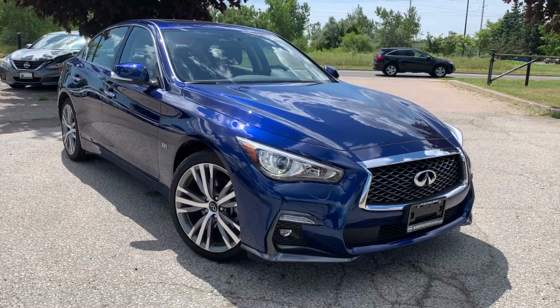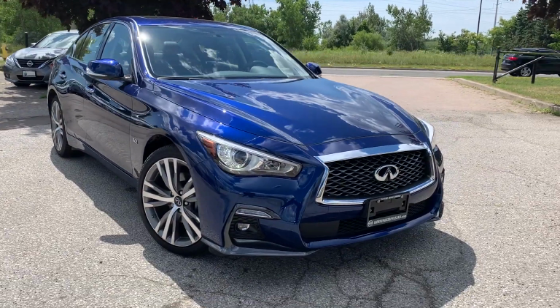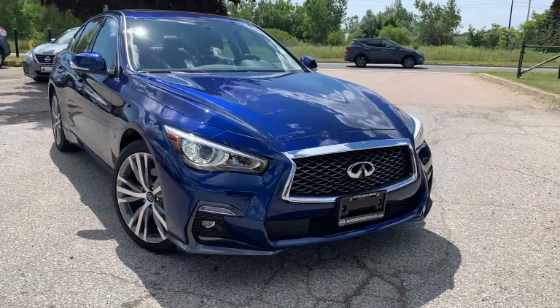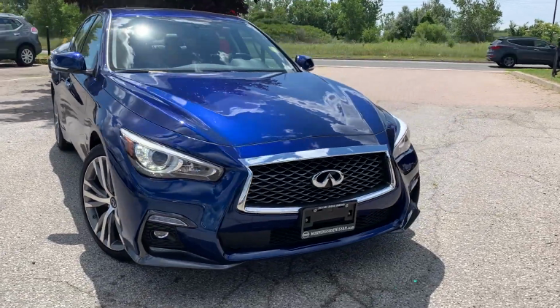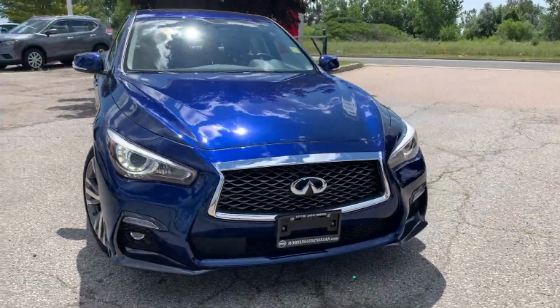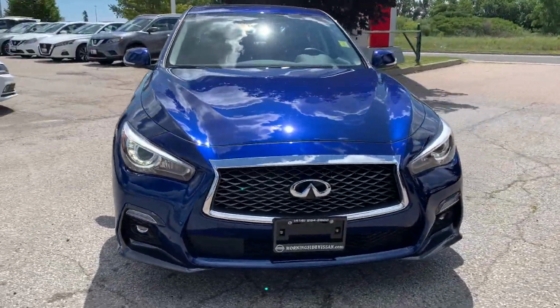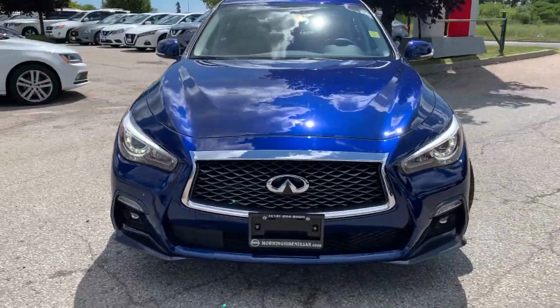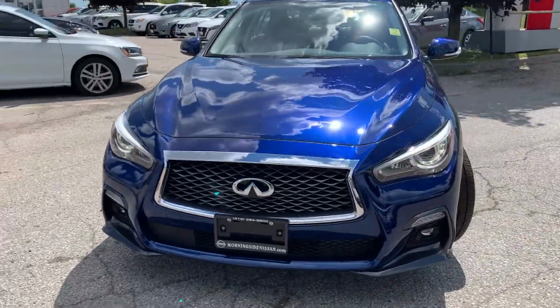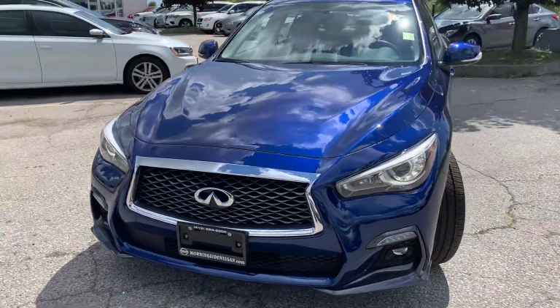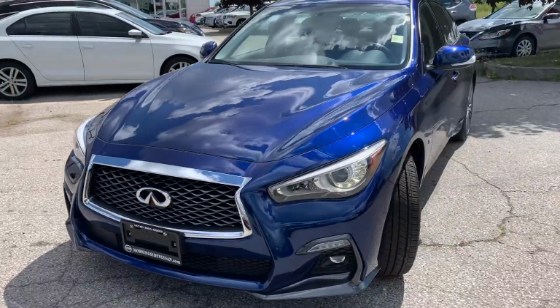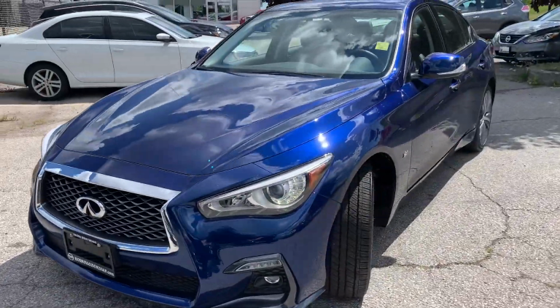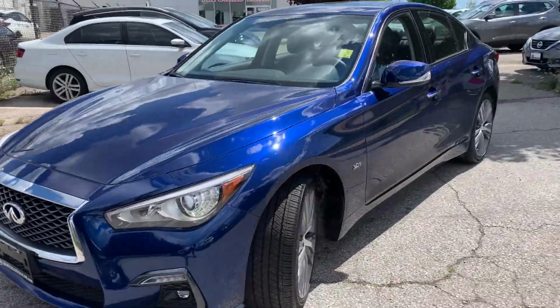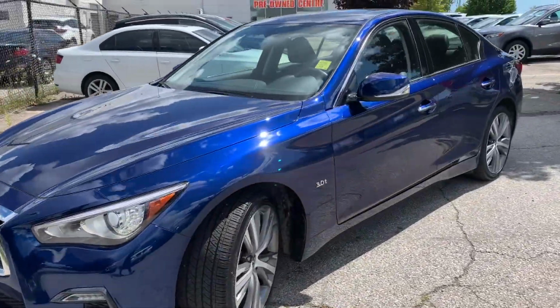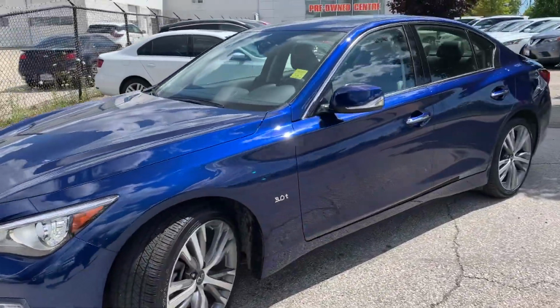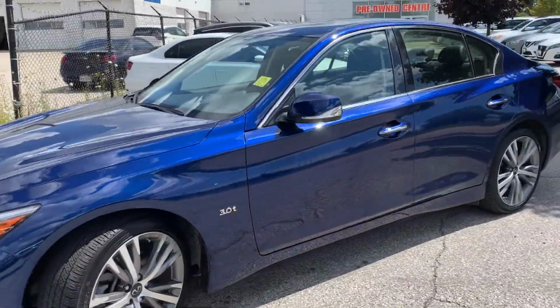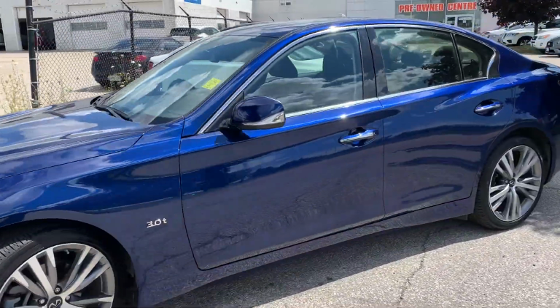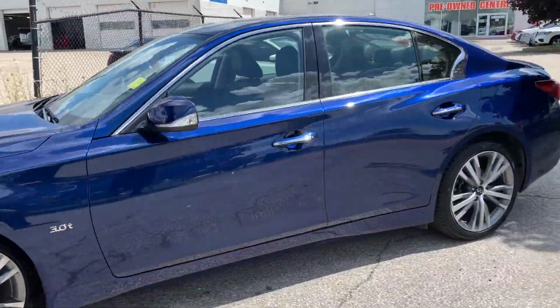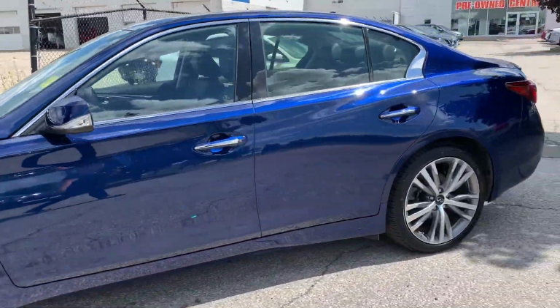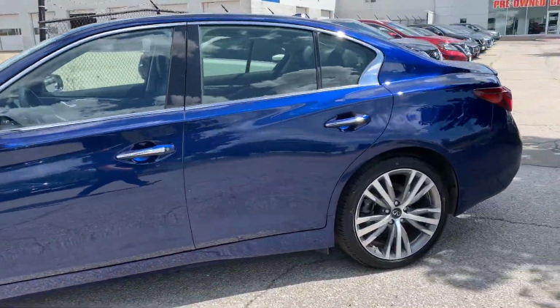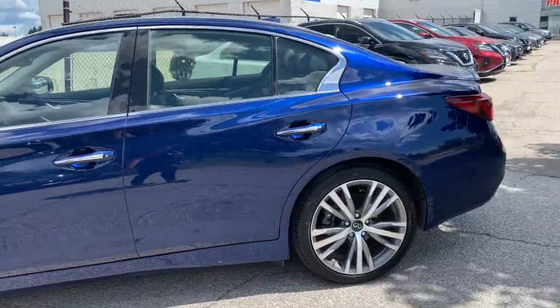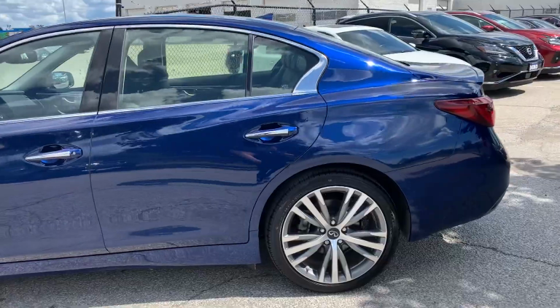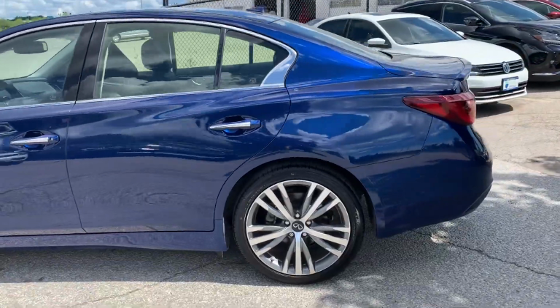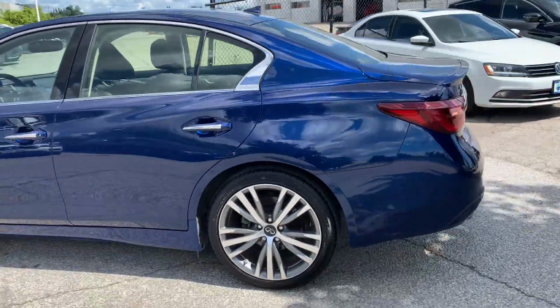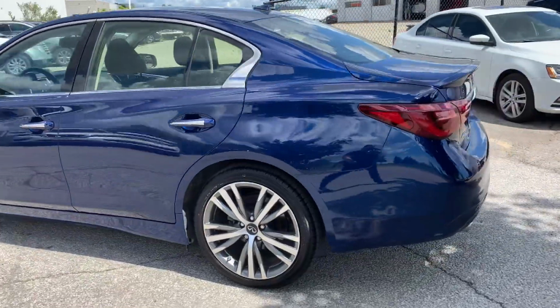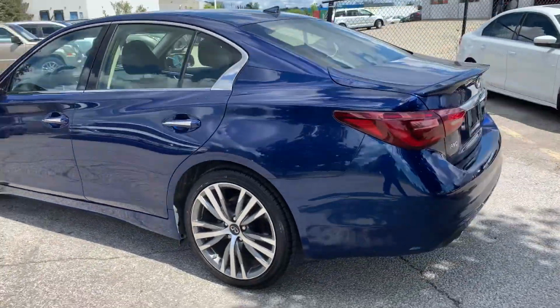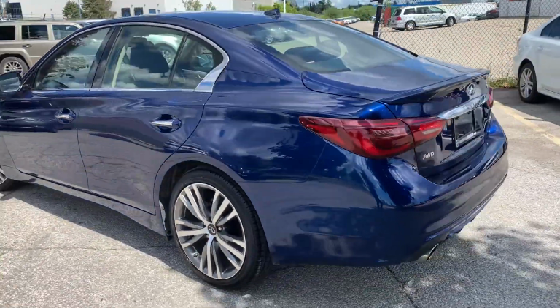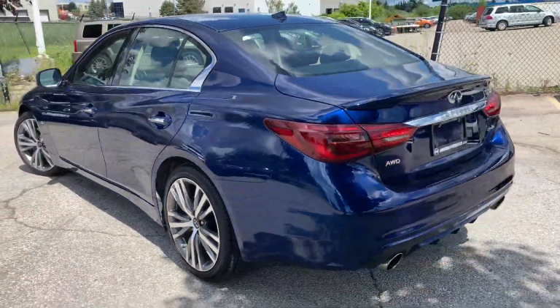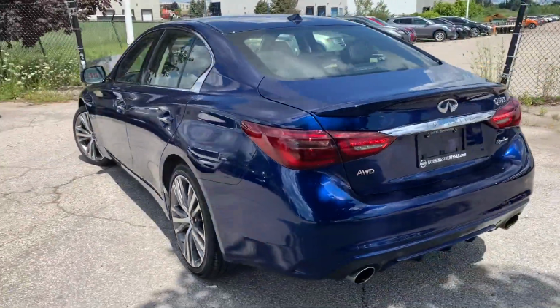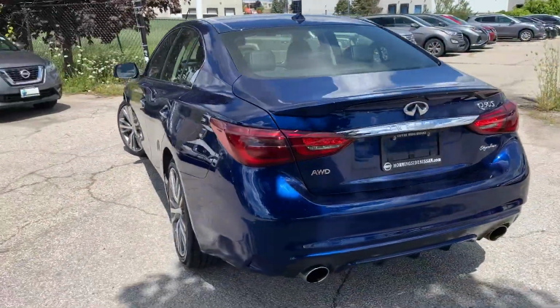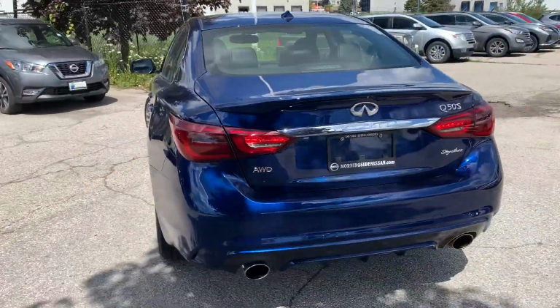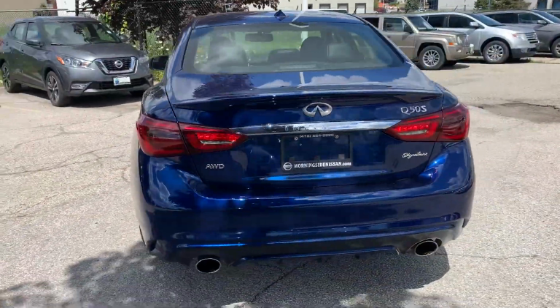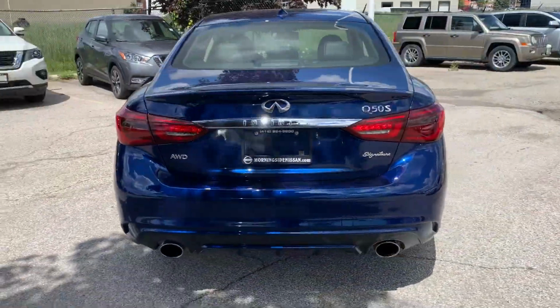Here at Morningside Nissan we have a pre-owned DriveShield certified 2019 Infiniti Q50 Signature Edition with all-wheel drive. Here's a quick look at the outside of the vehicle.